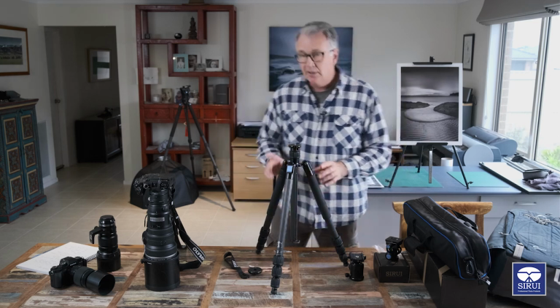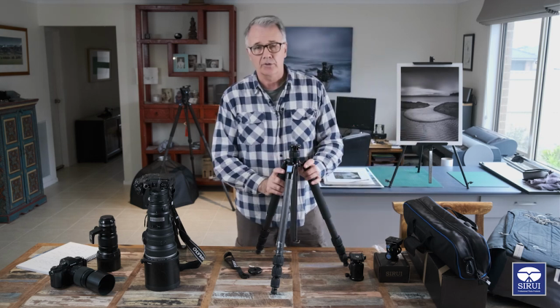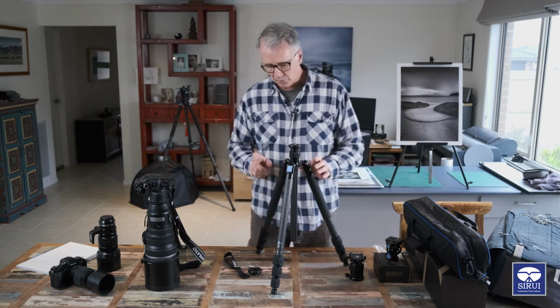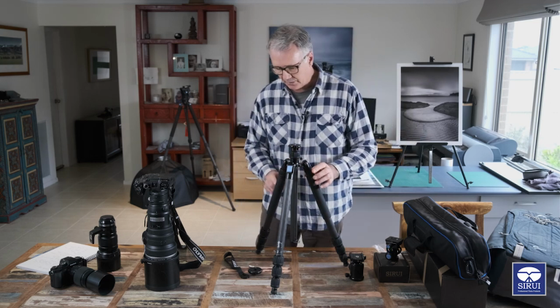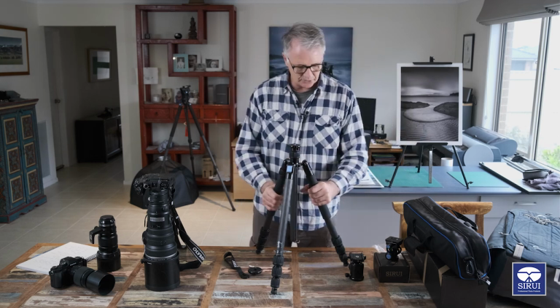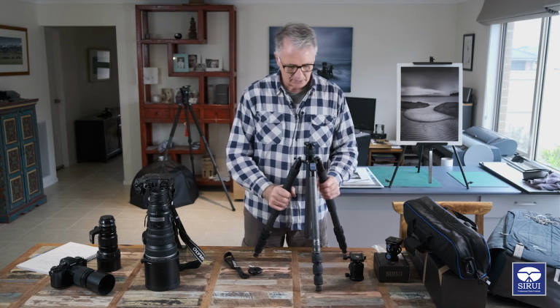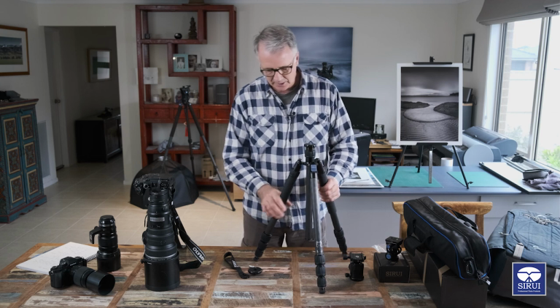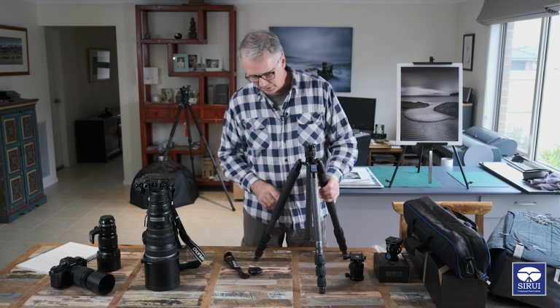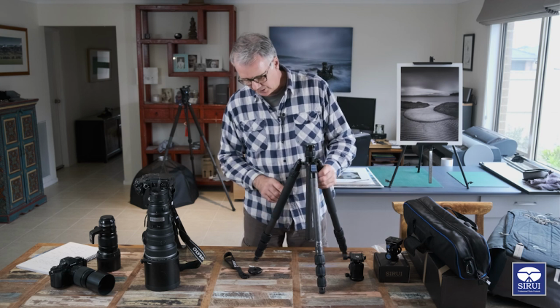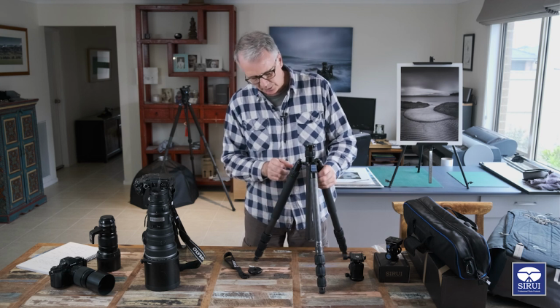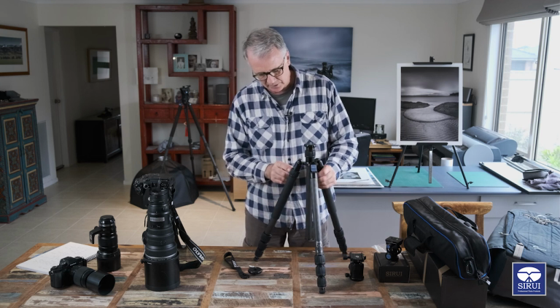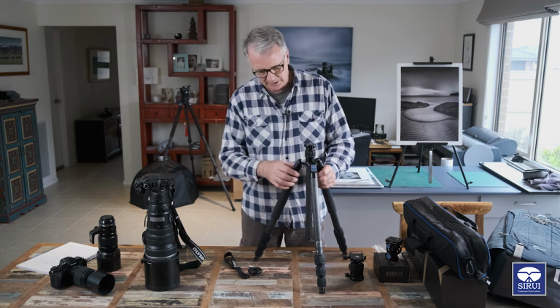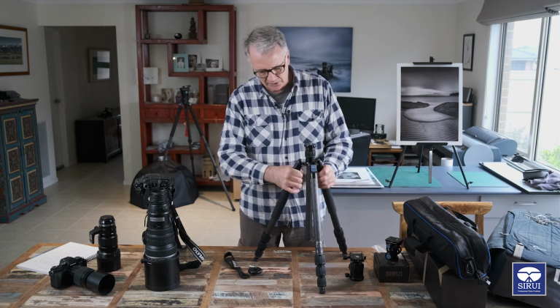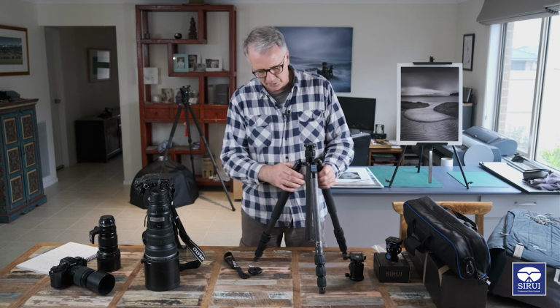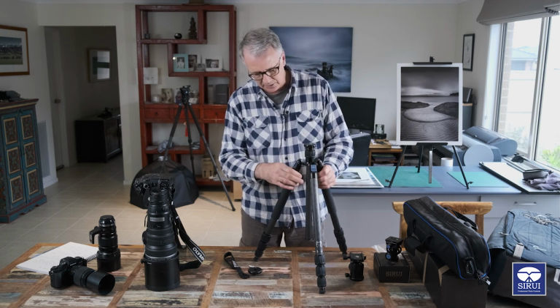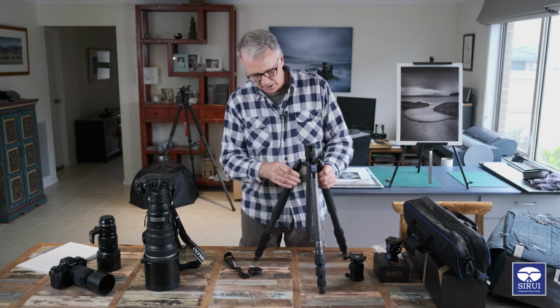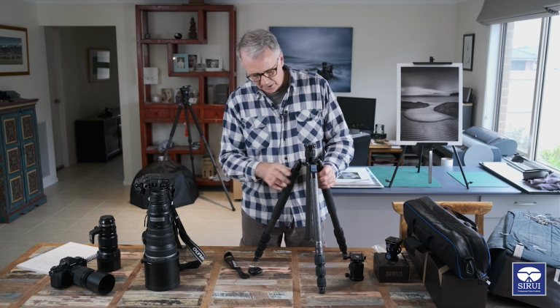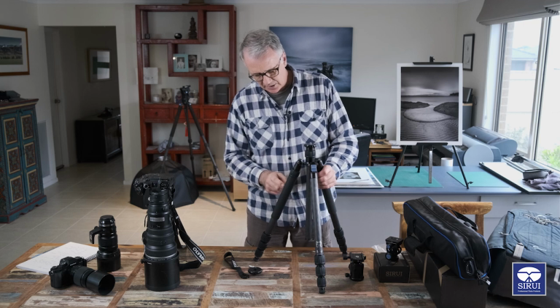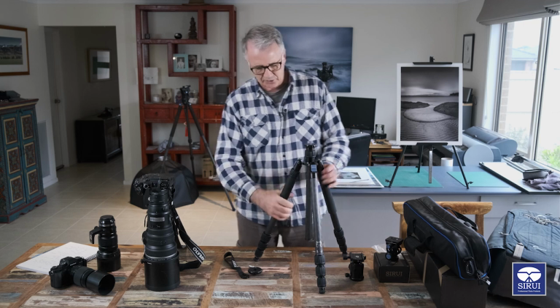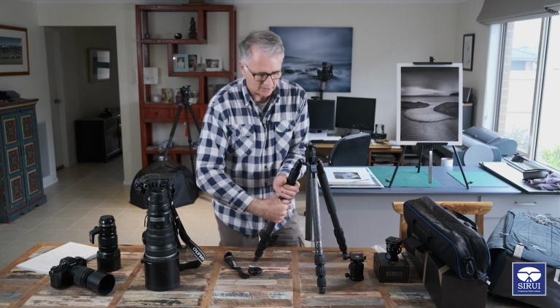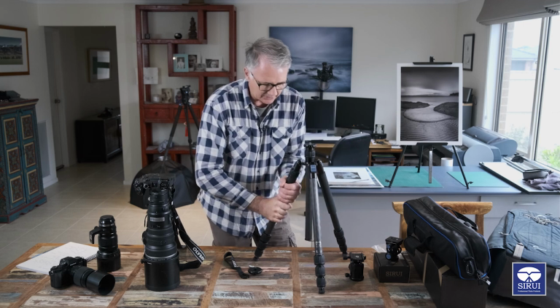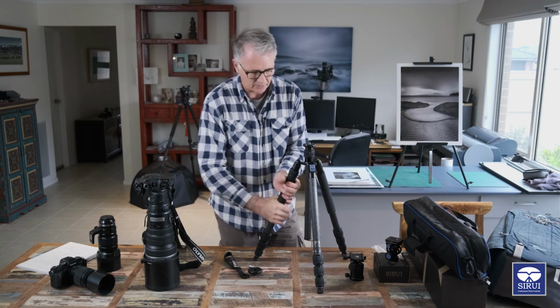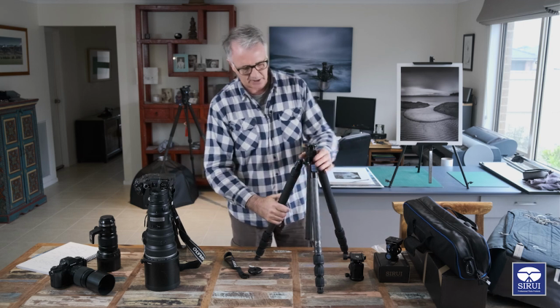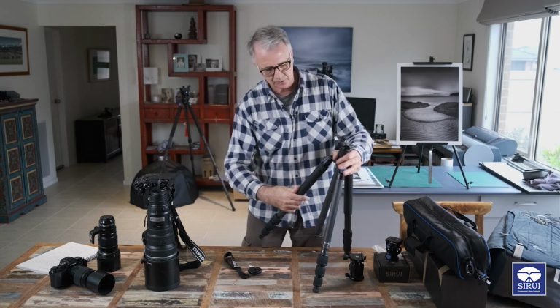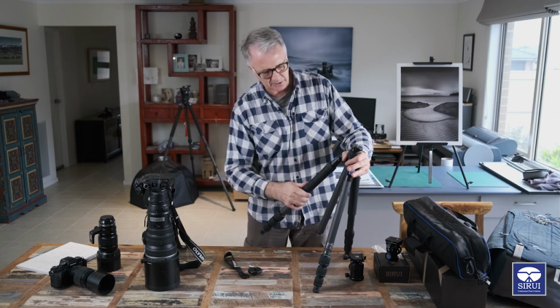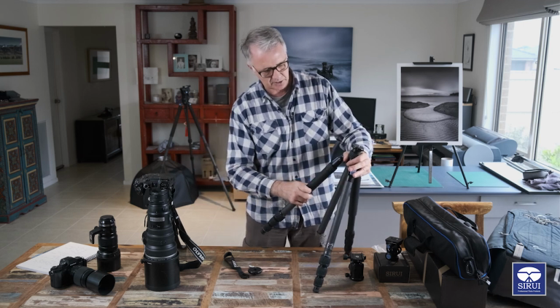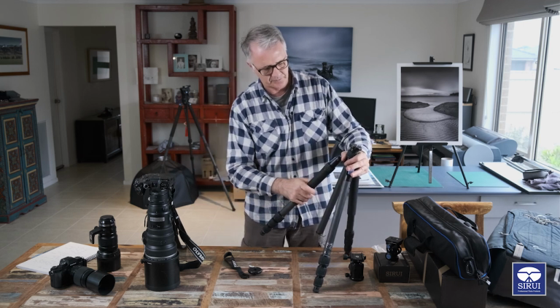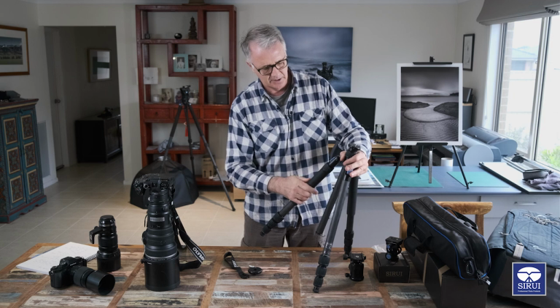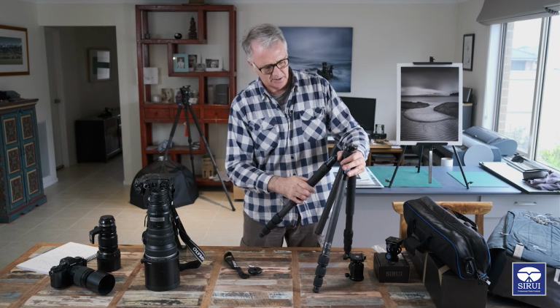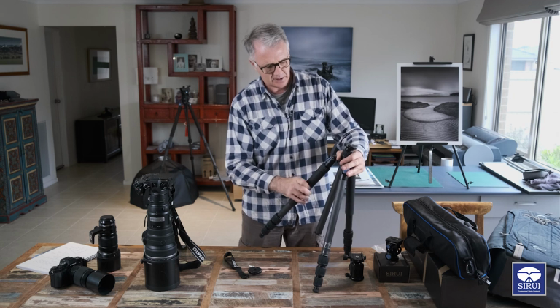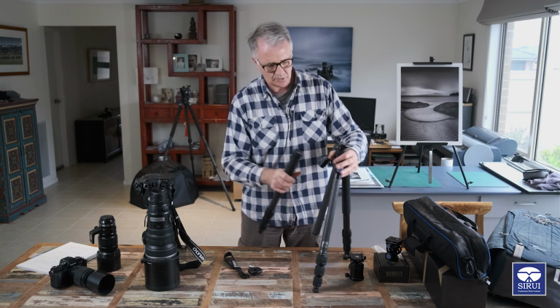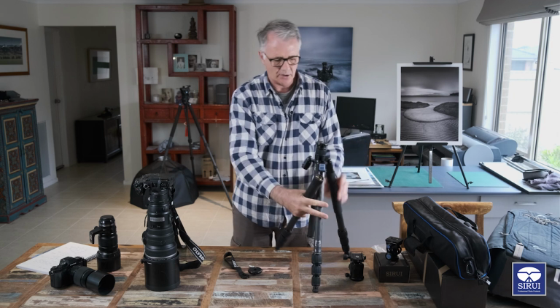The first thing you want to do is undo this leg, and it can be a little bit deceiving because it doesn't actually undo from the knuckle - you've got to twist the leg itself. Twist the actual leg and unscrew it and then it will come off.